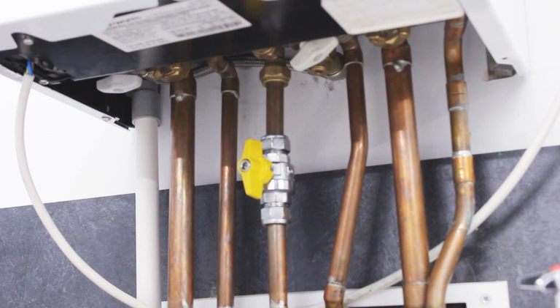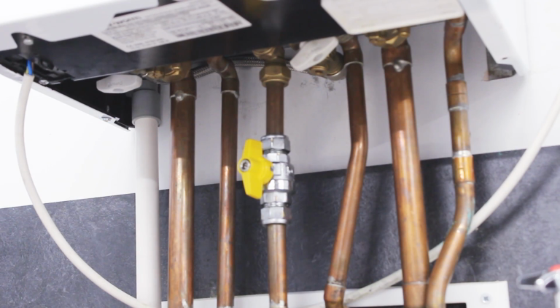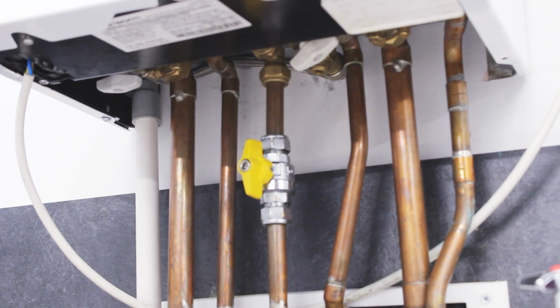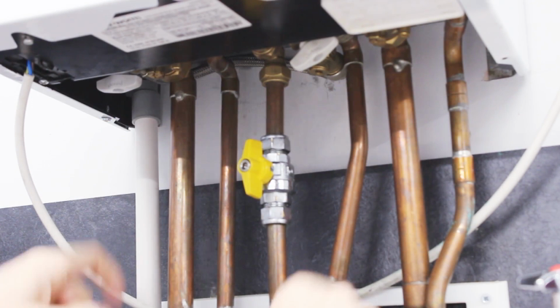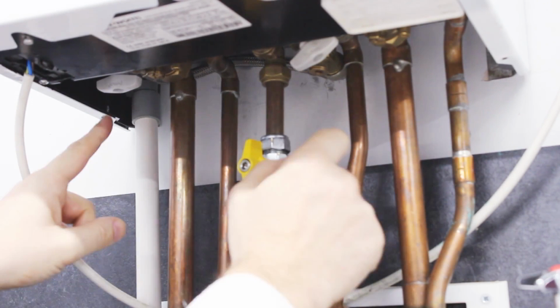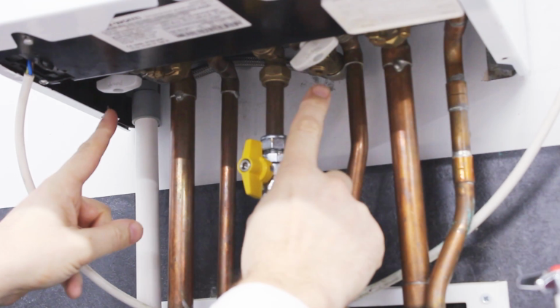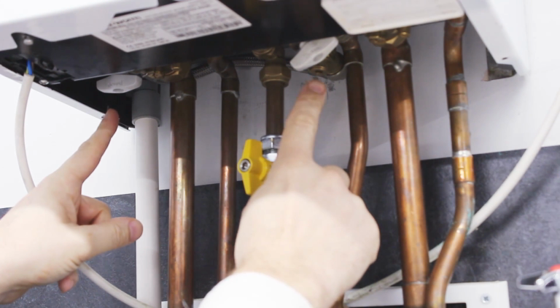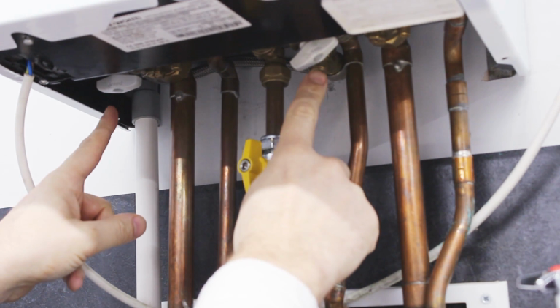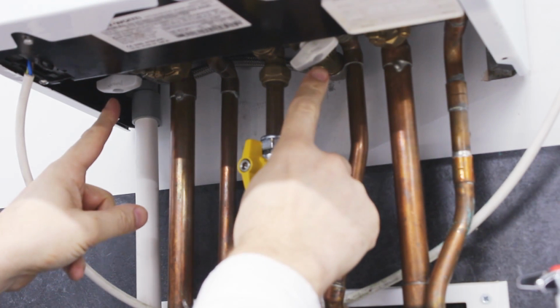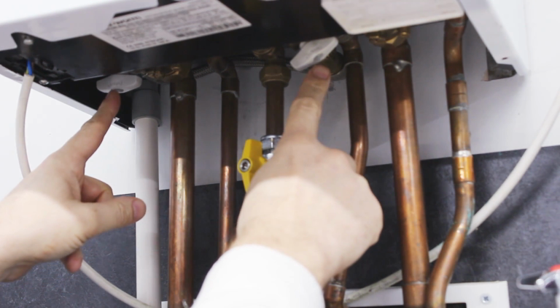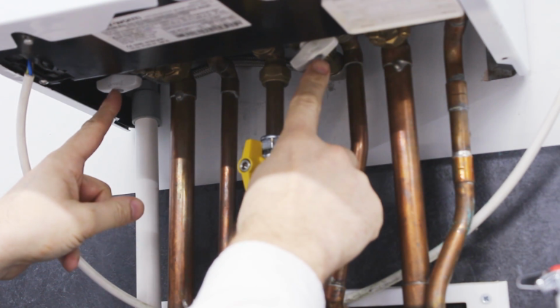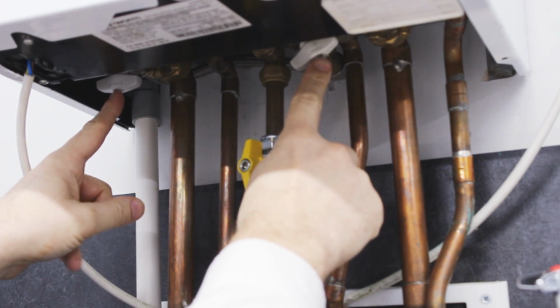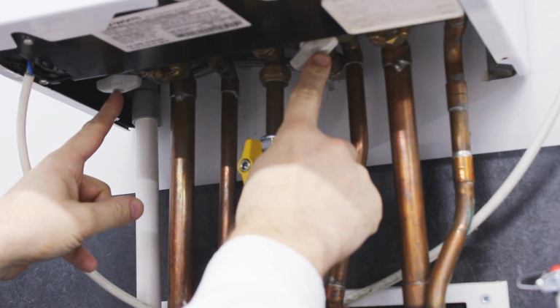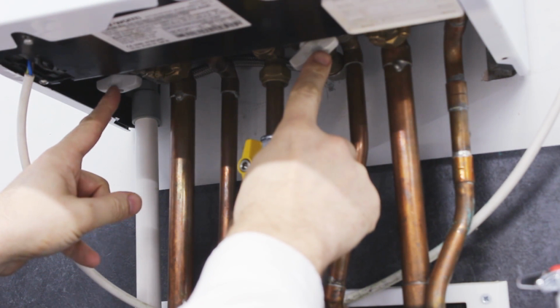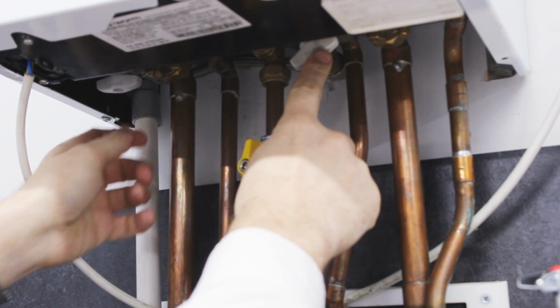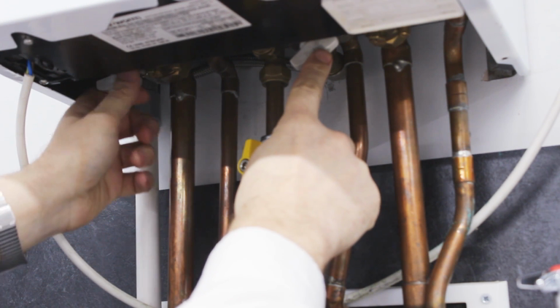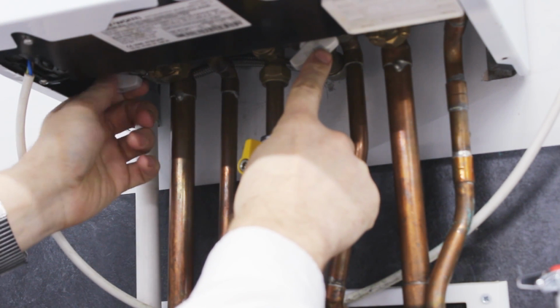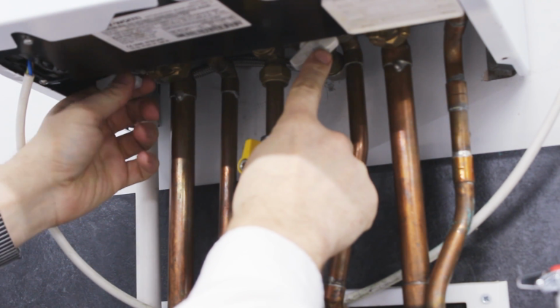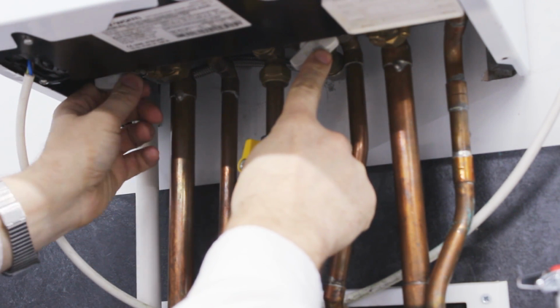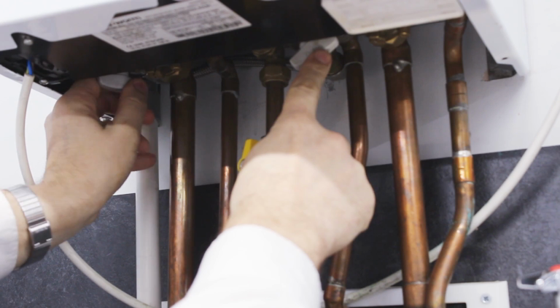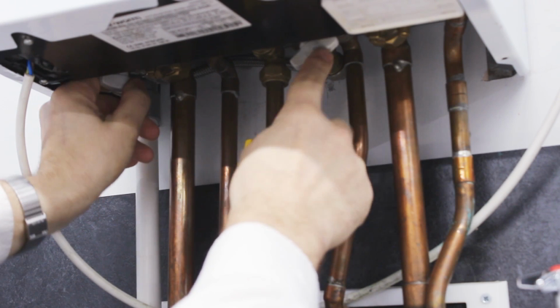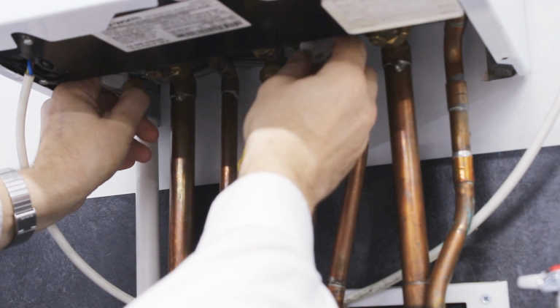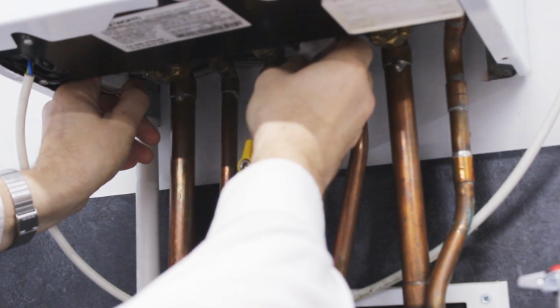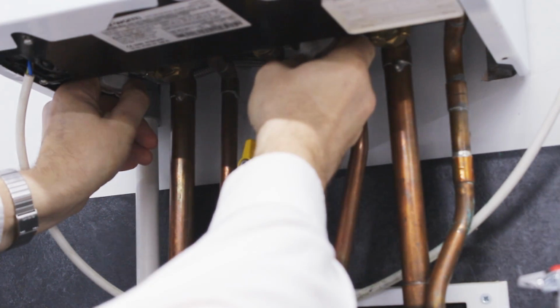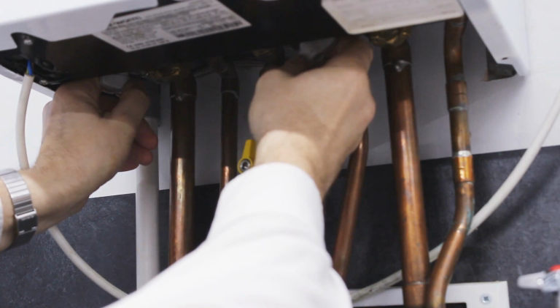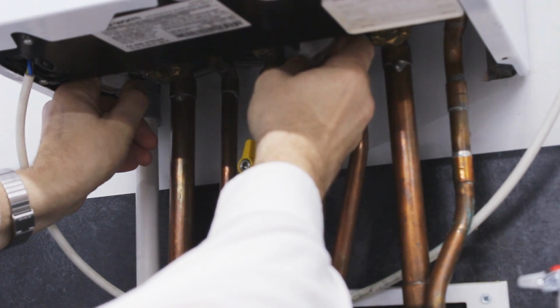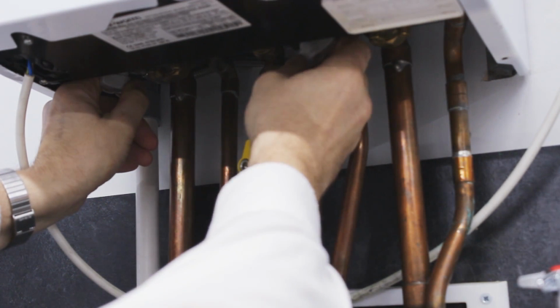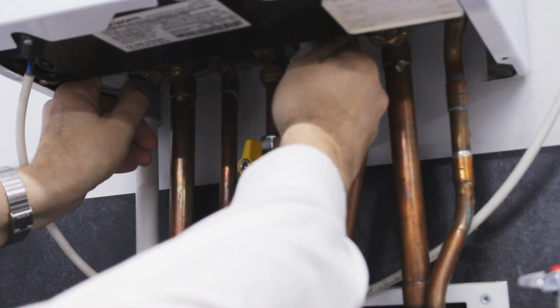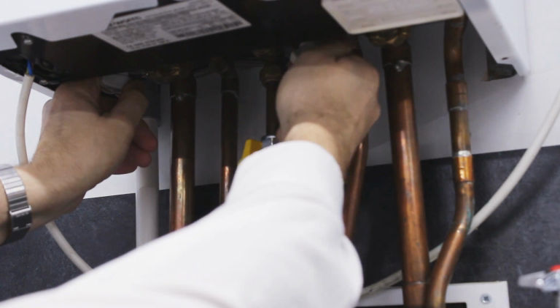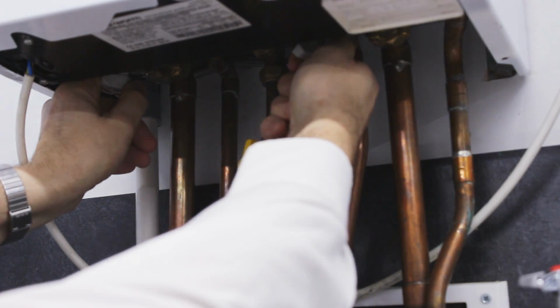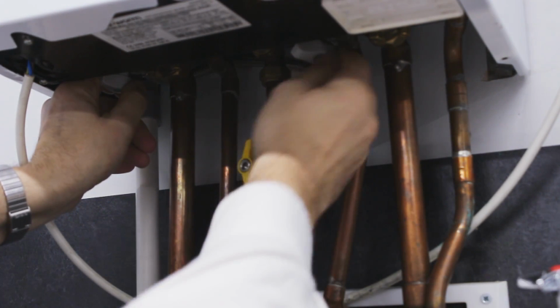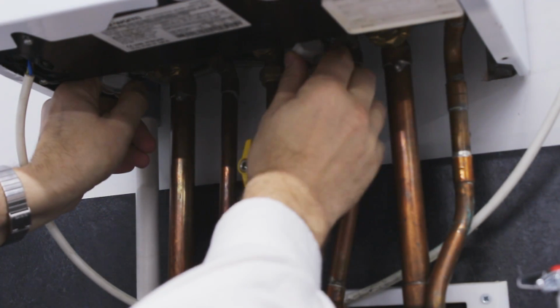So underneath the appliance you can see the two filling valves — they're both closed. The first thing I'm going to do is turn on the one on the left and turn on the one on the right. This is the cold mains water that we're going to be putting into the system.